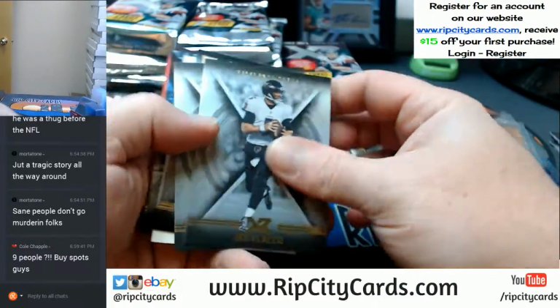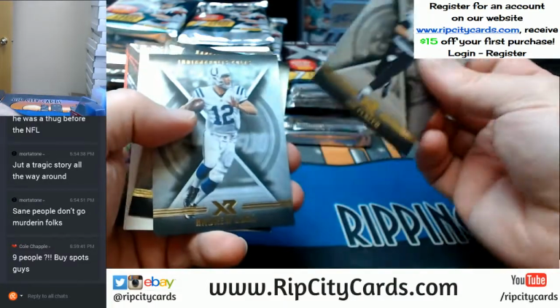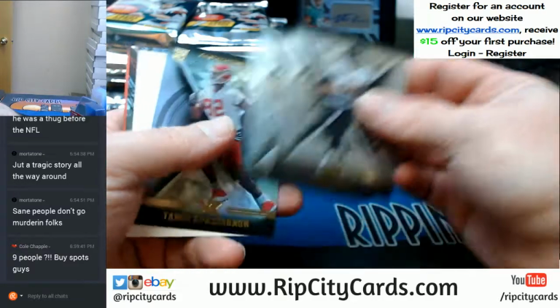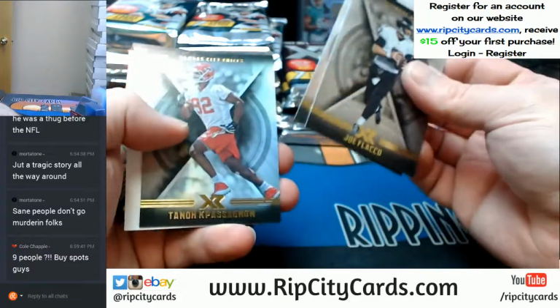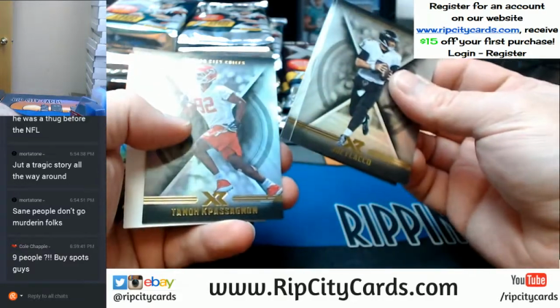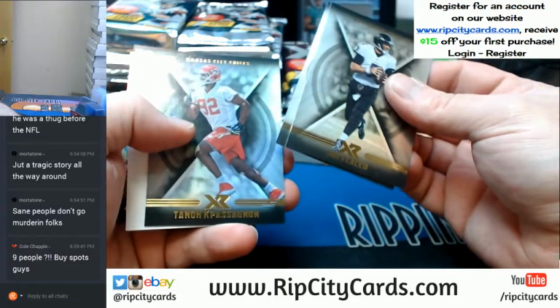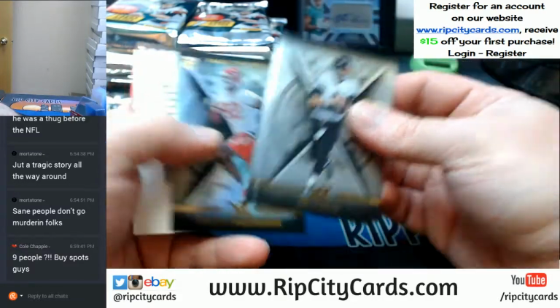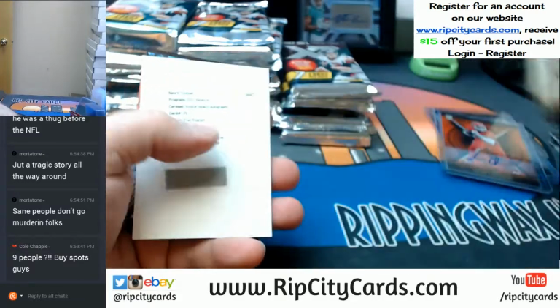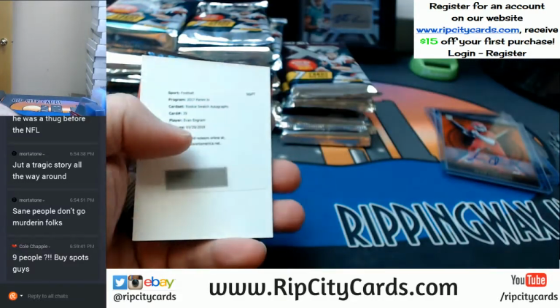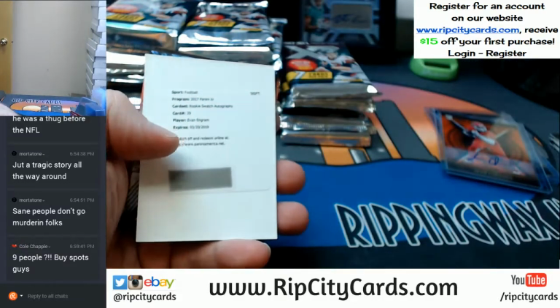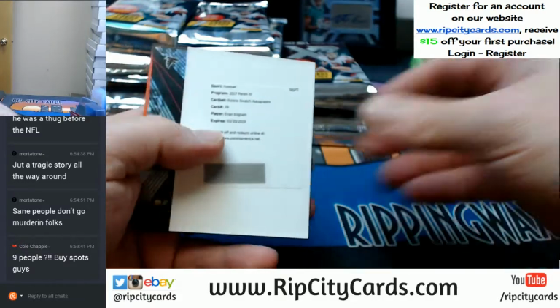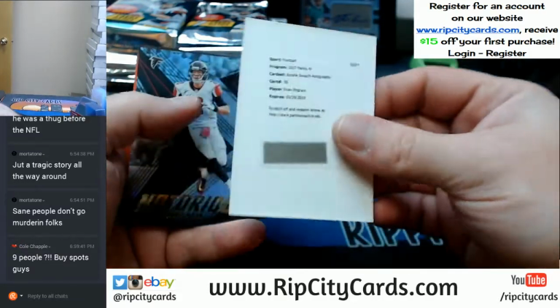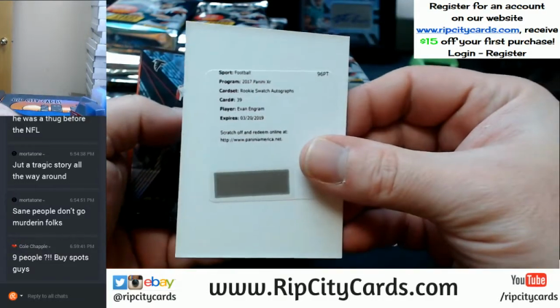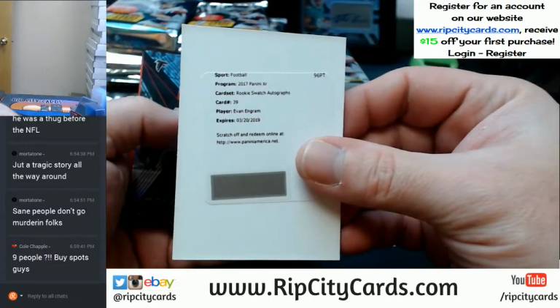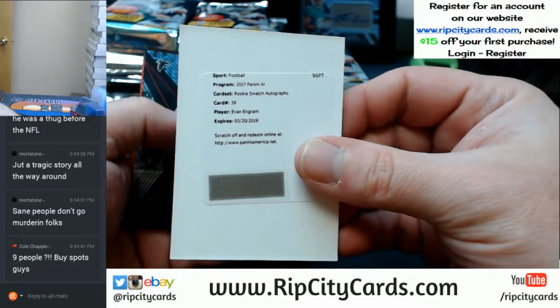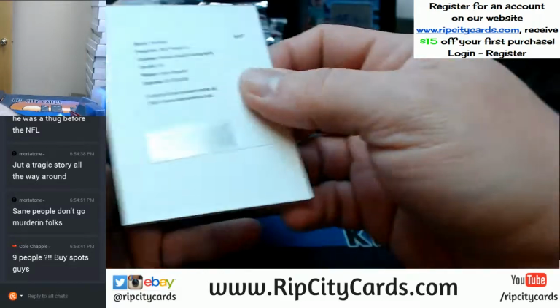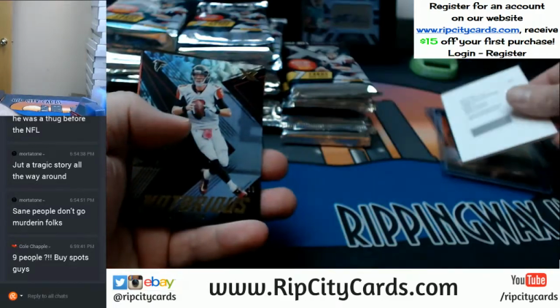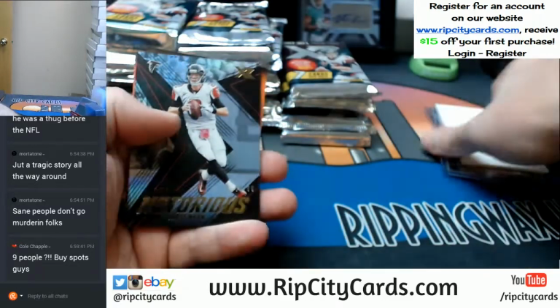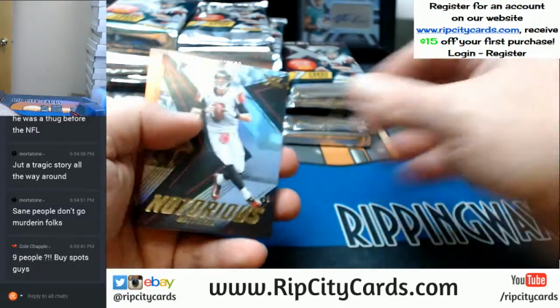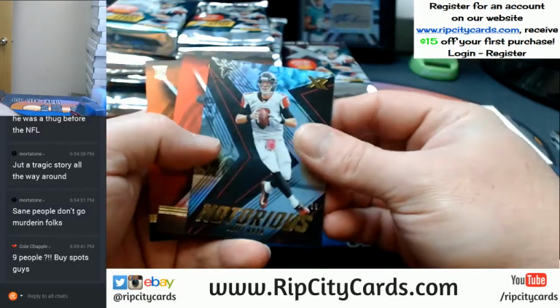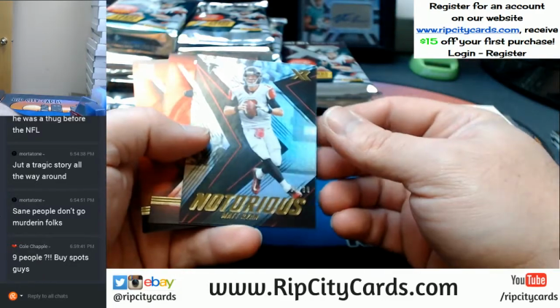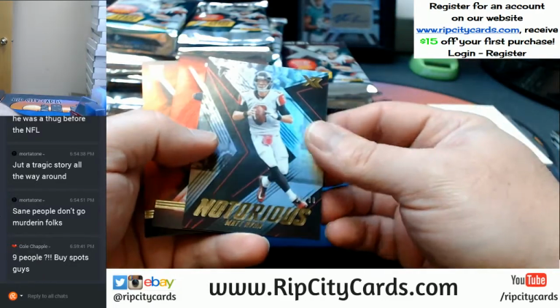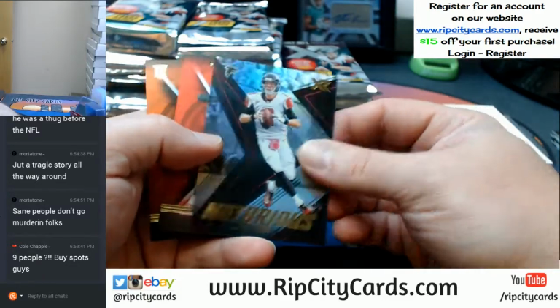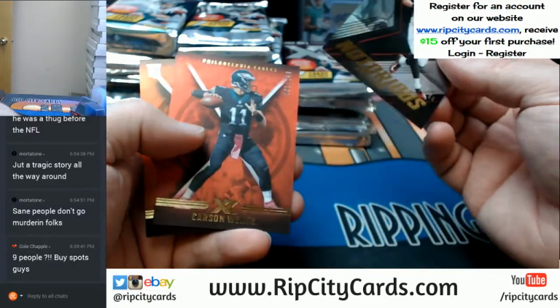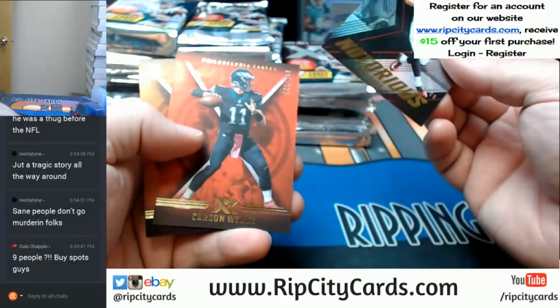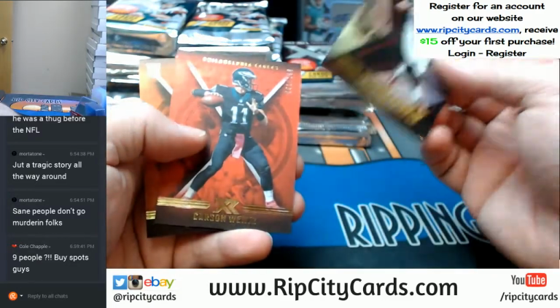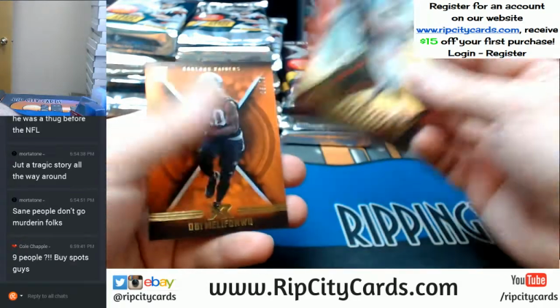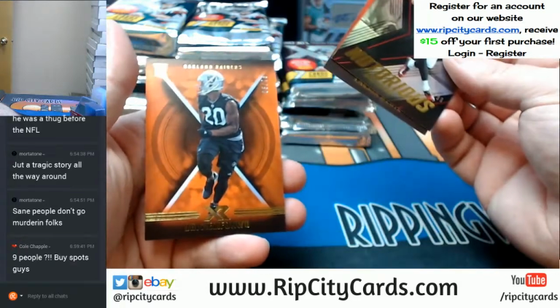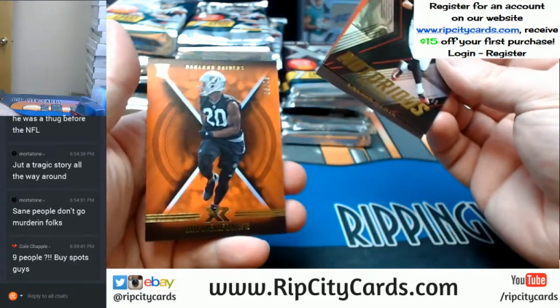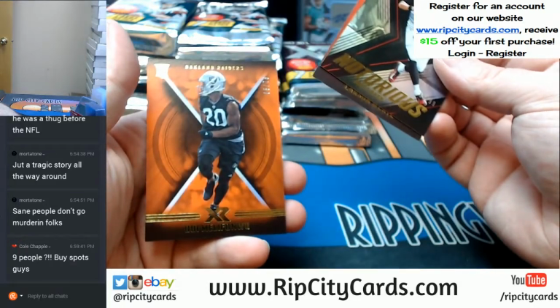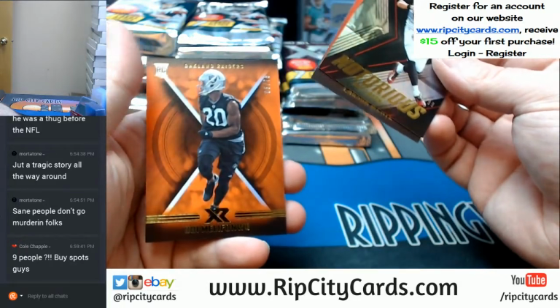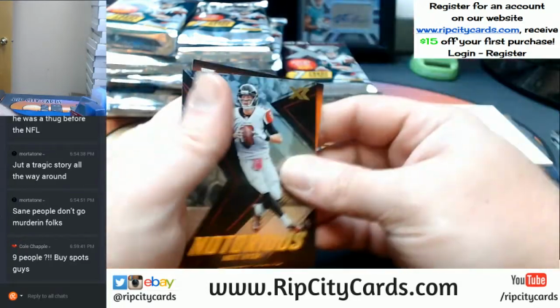A Flacco, a Luck, and a Tano. An Evan Ingram rookie Swatch autograph. A Notorious Ryan $2.99, a Wentz $2.99, and an Obie $2.75.